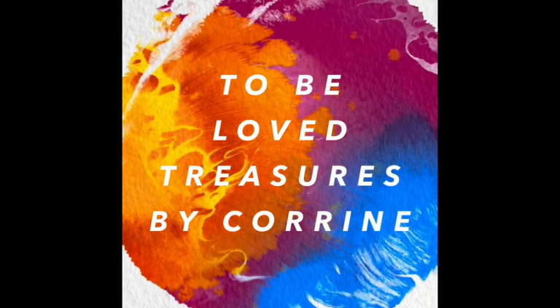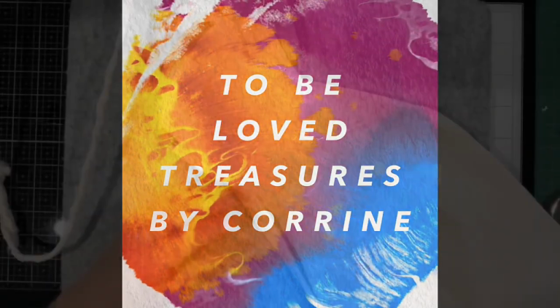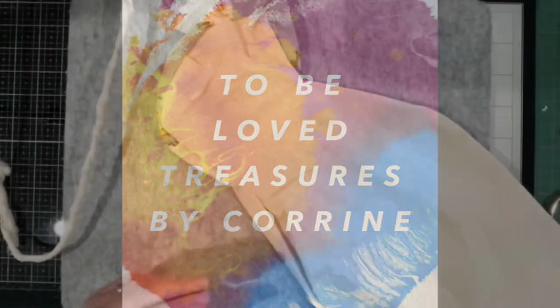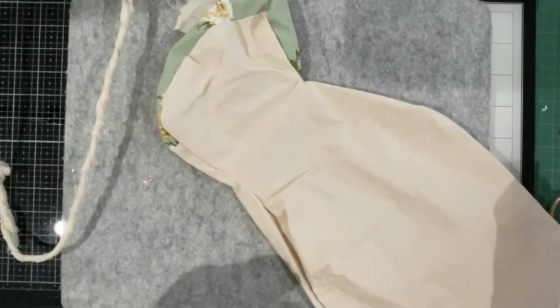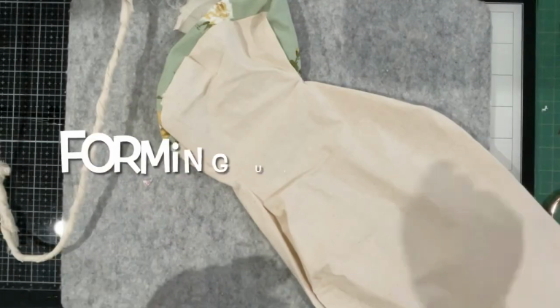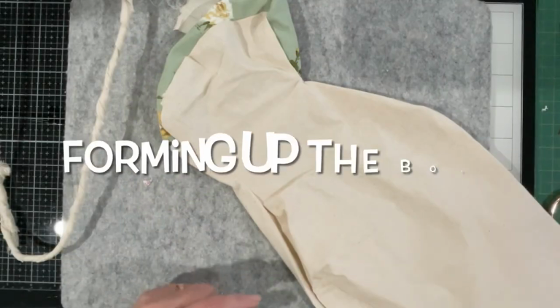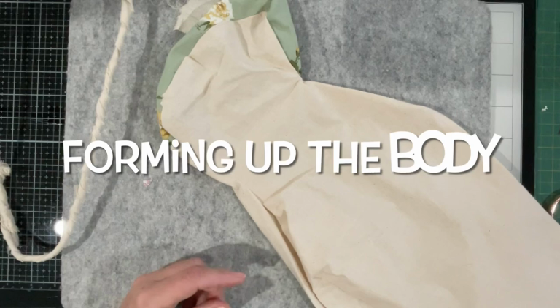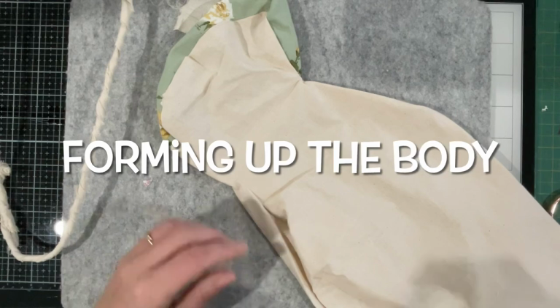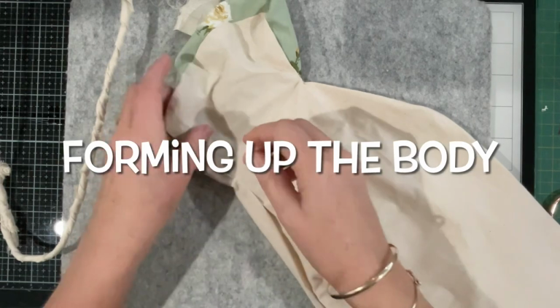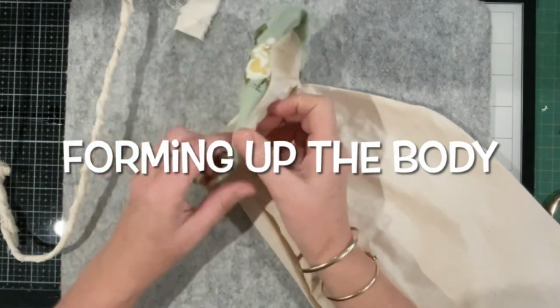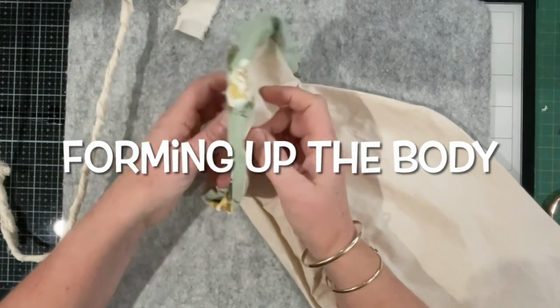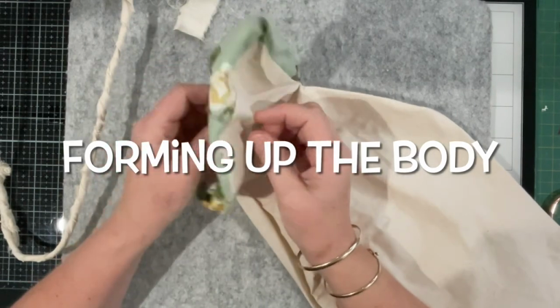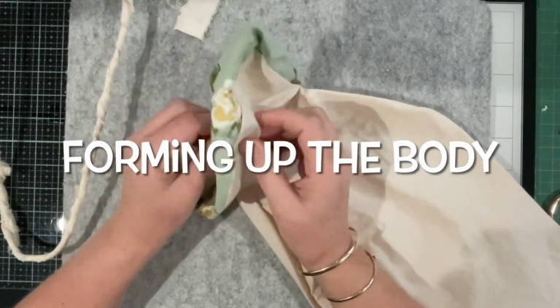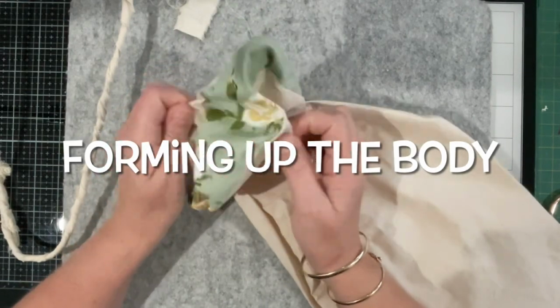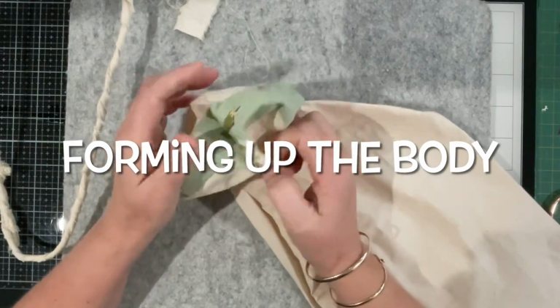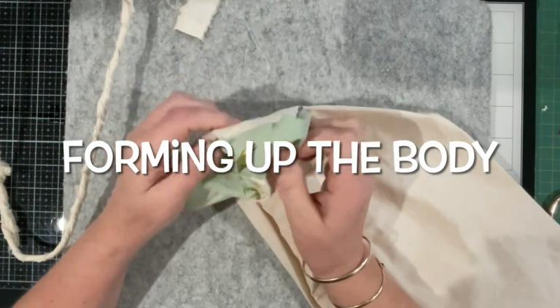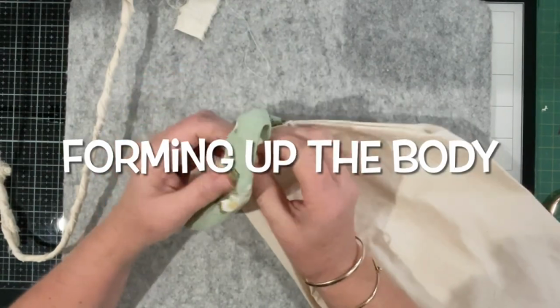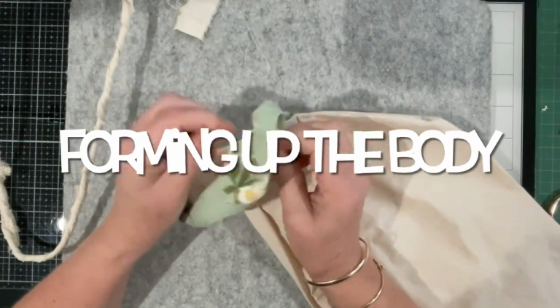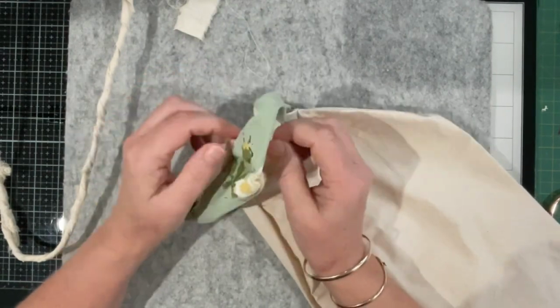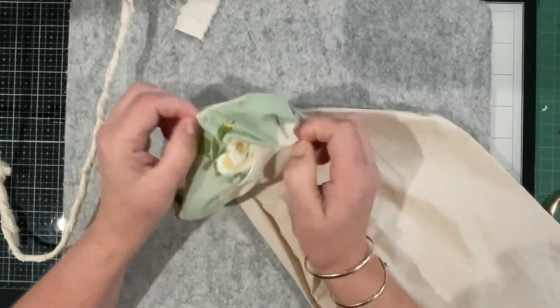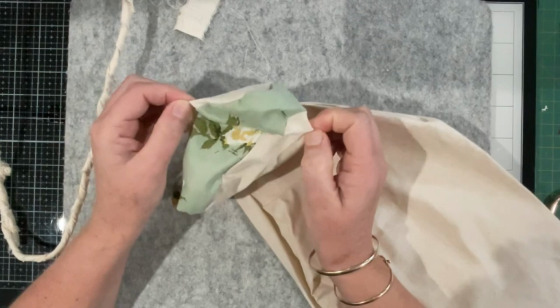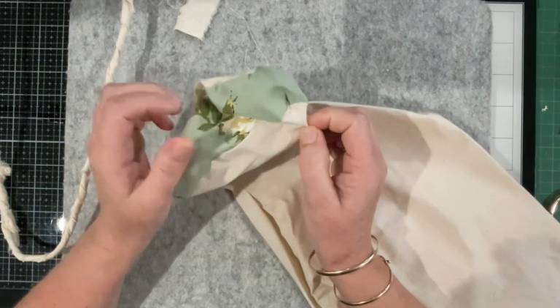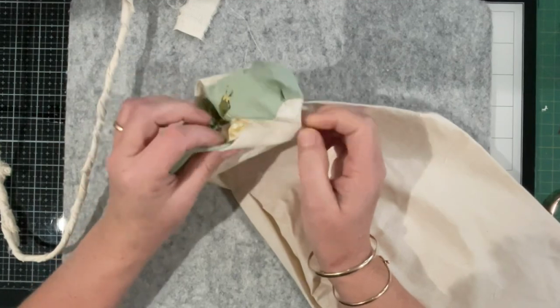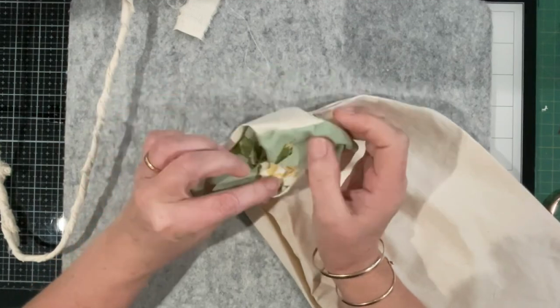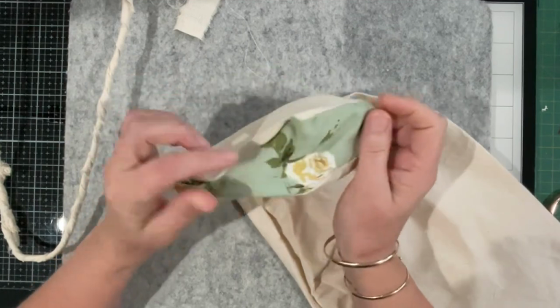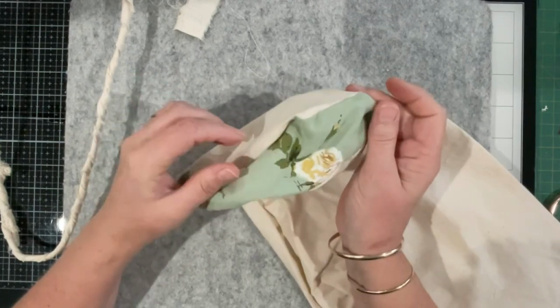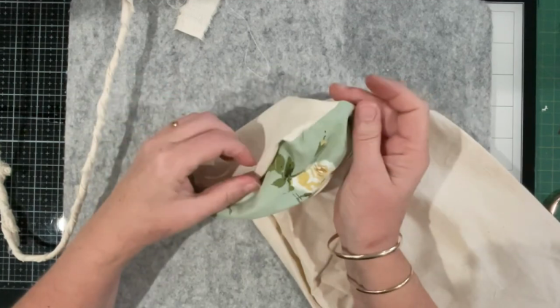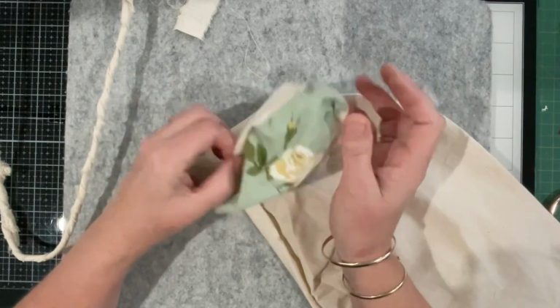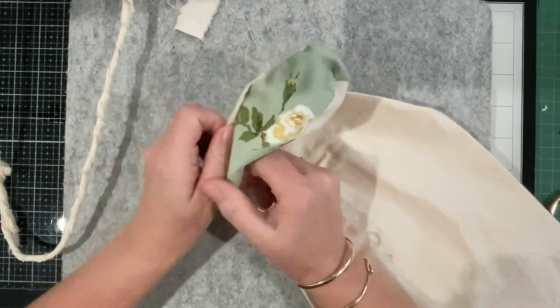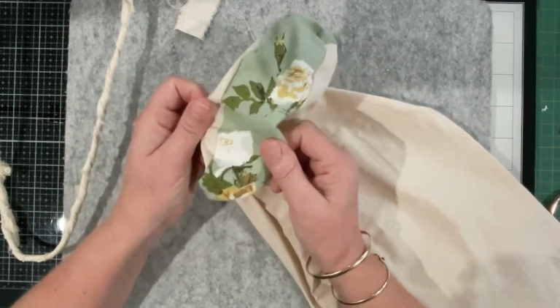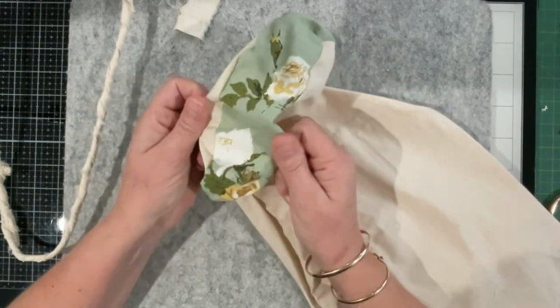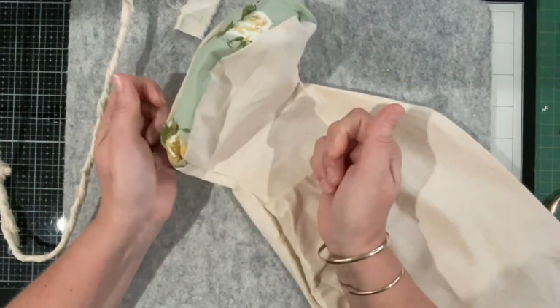Hello everyone, welcome back to my channel. In today's video, making of the Henrik, I'd like to start the process of building his body.